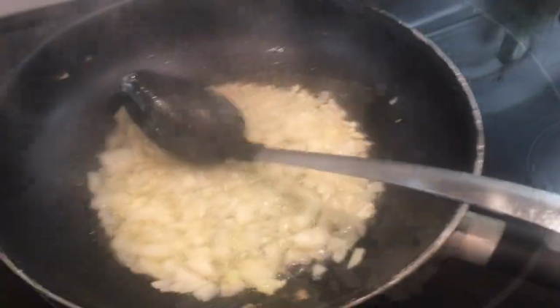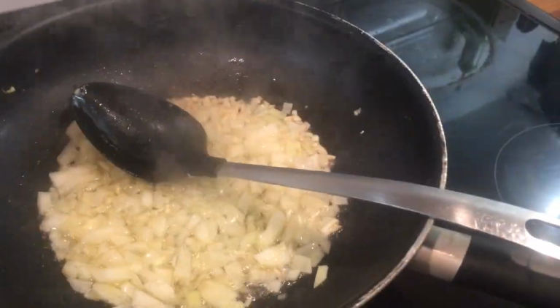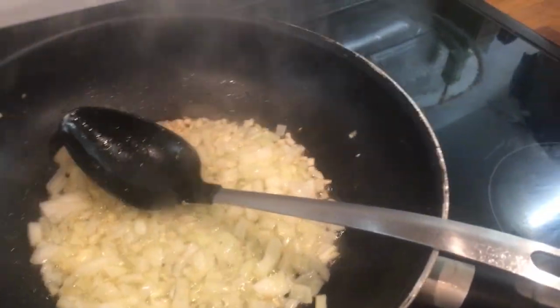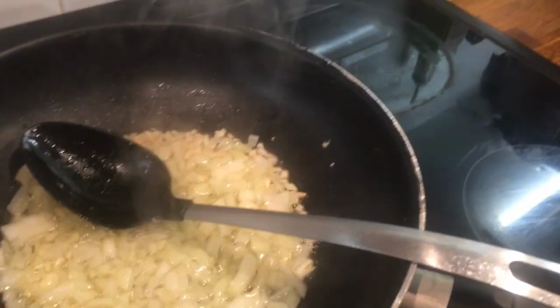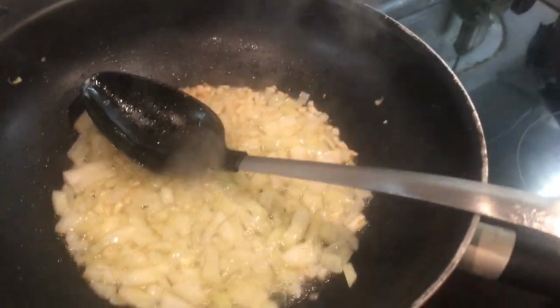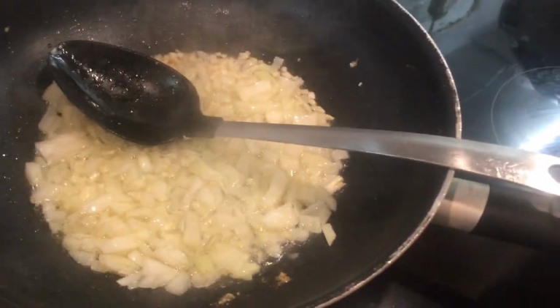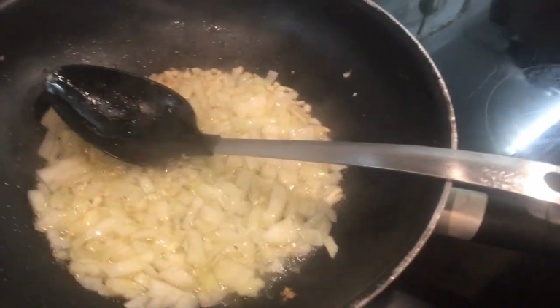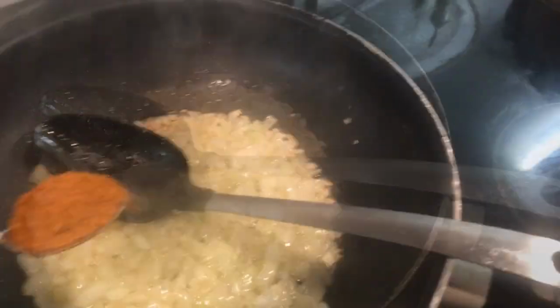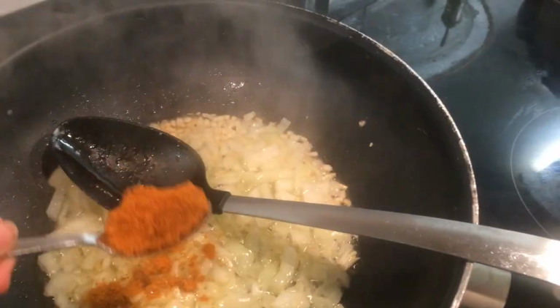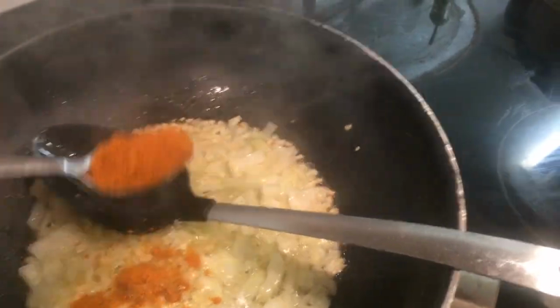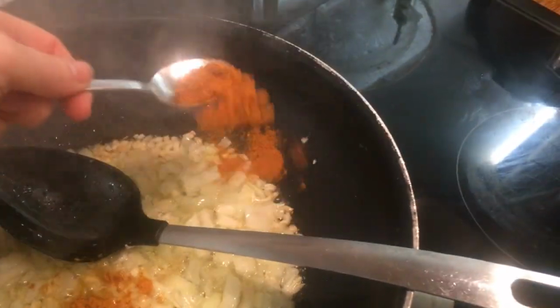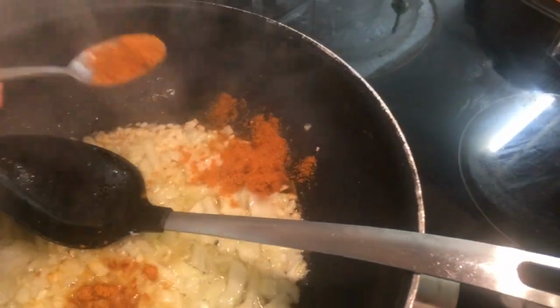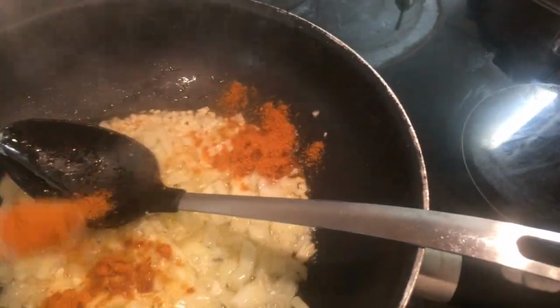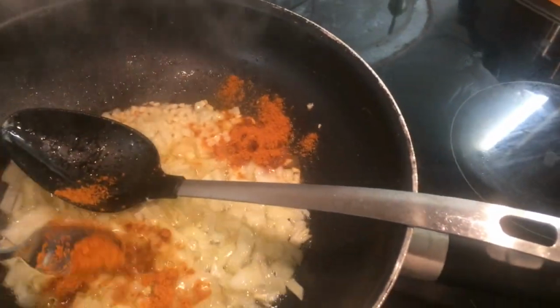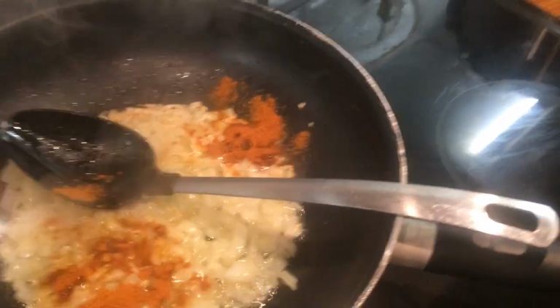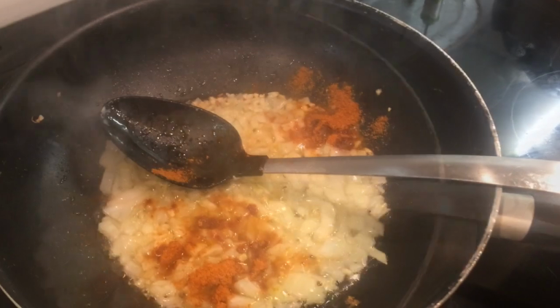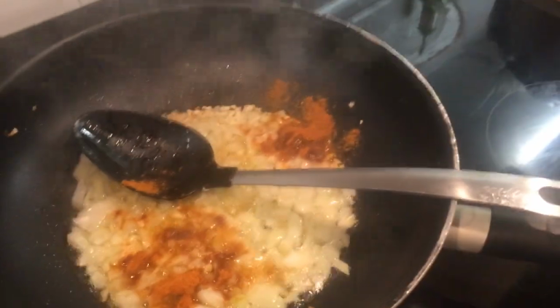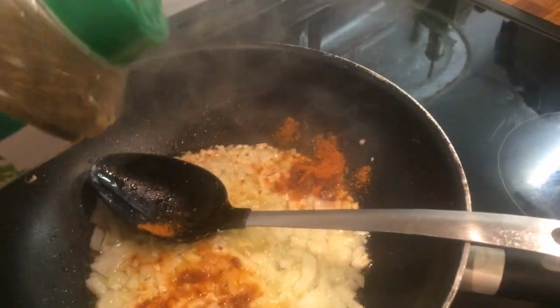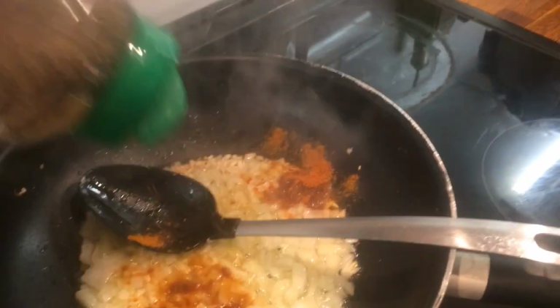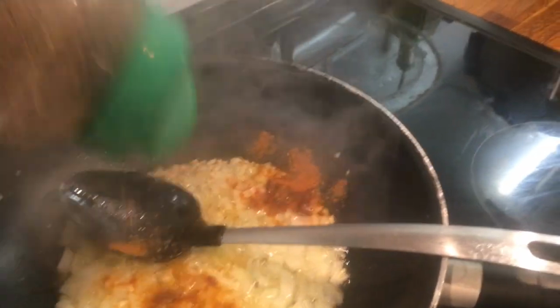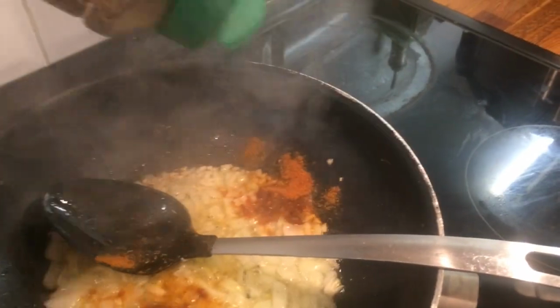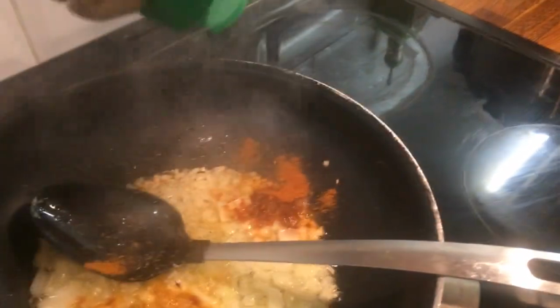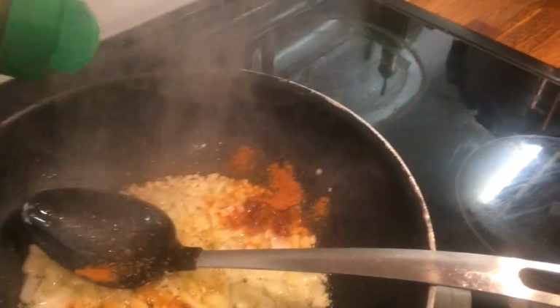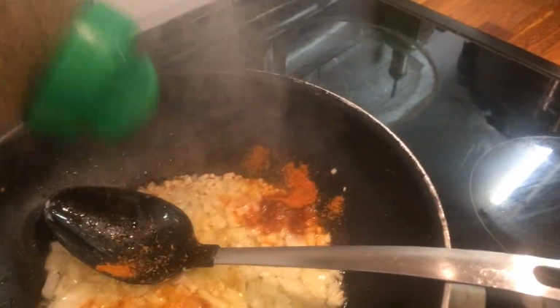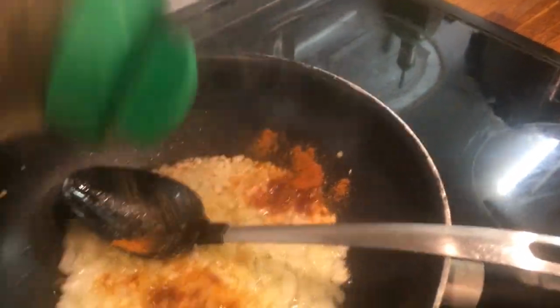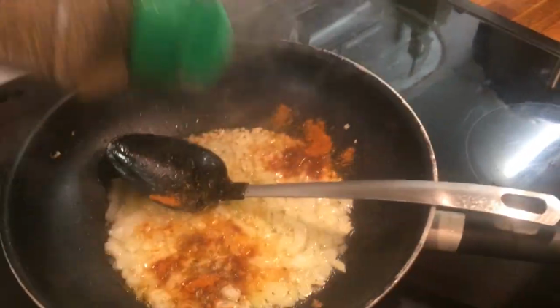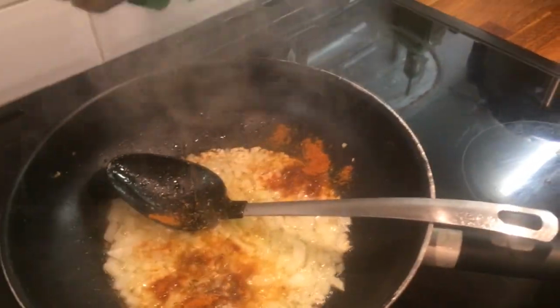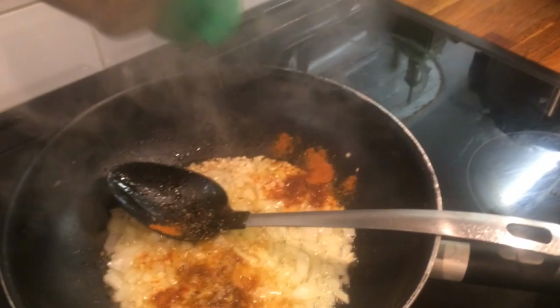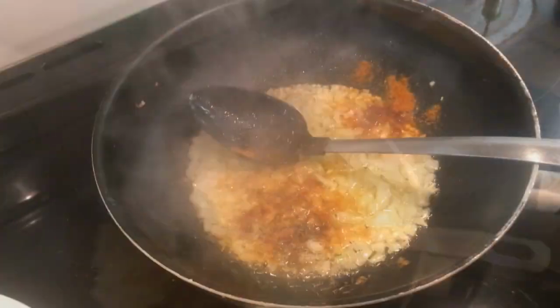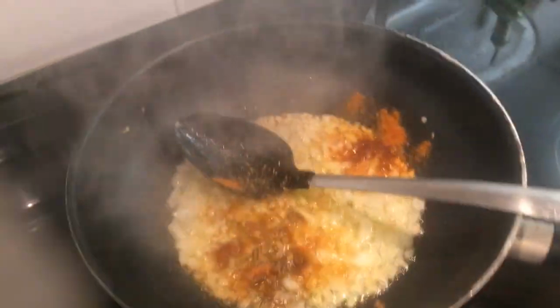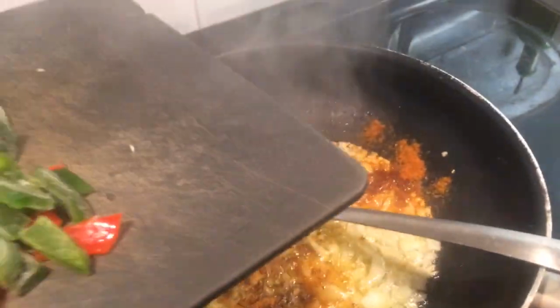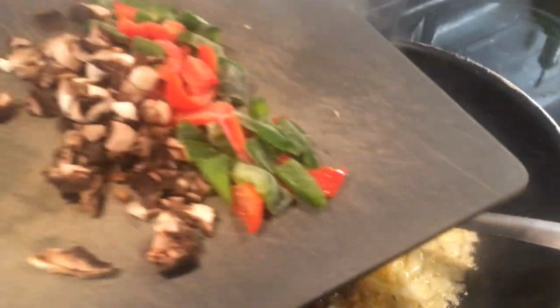Now I'm going to add in my seasoning and my thyme, and then my other veggies.